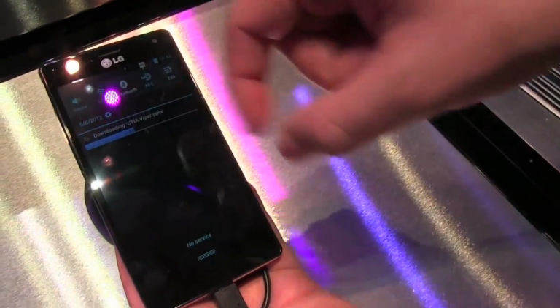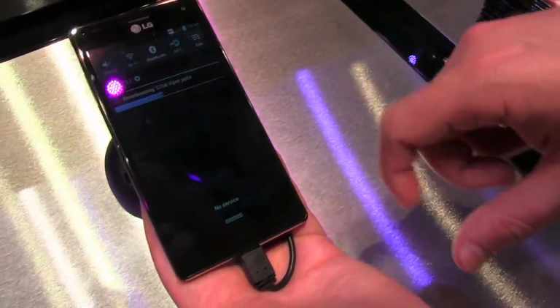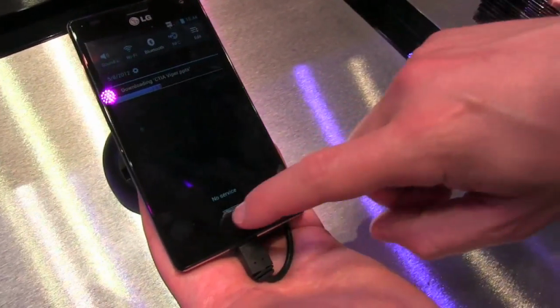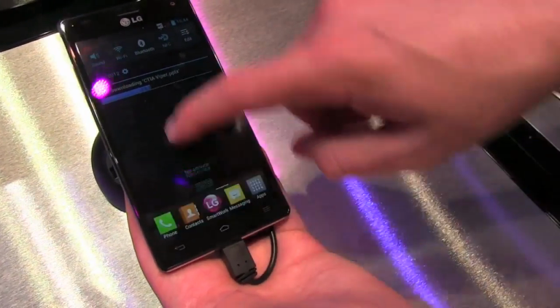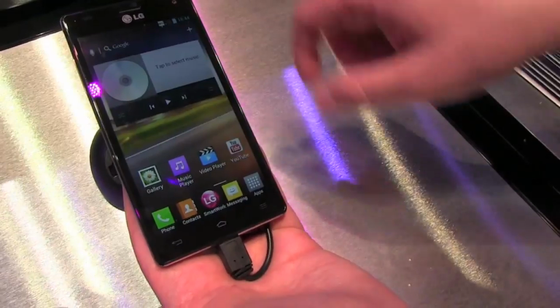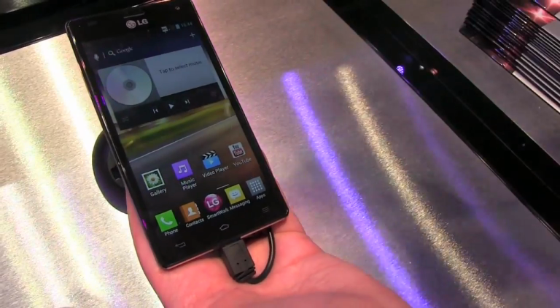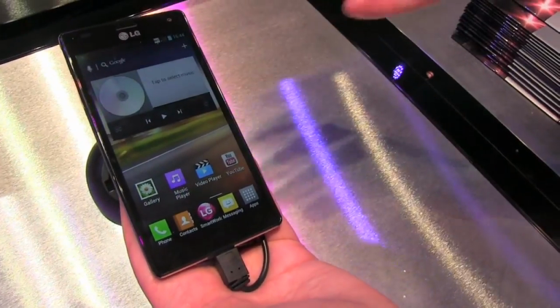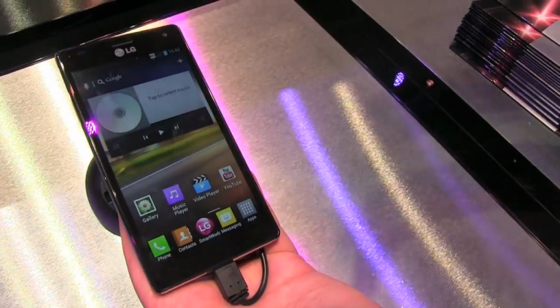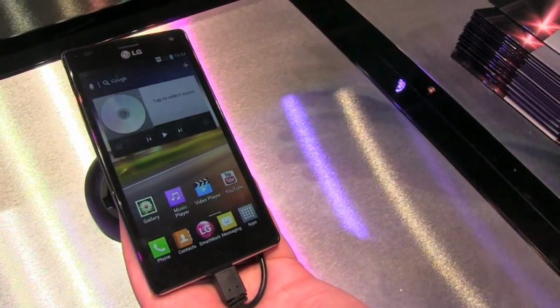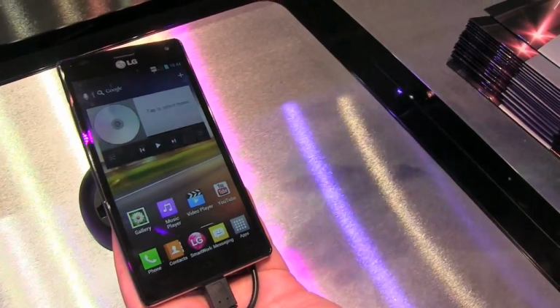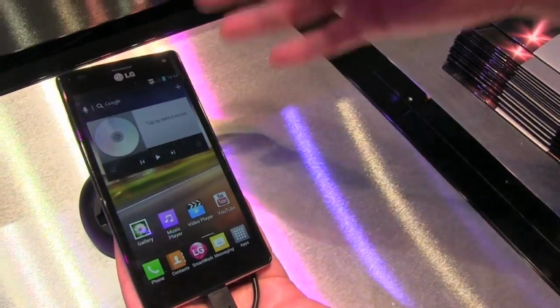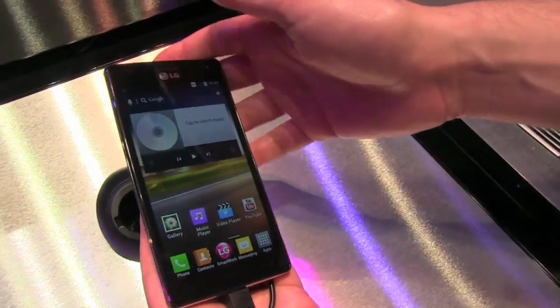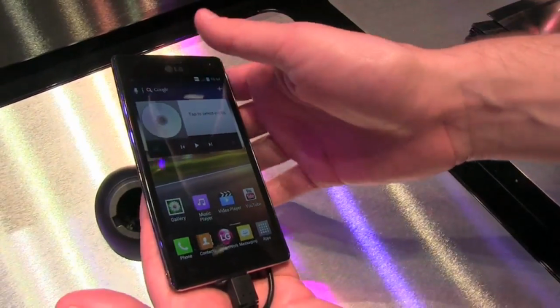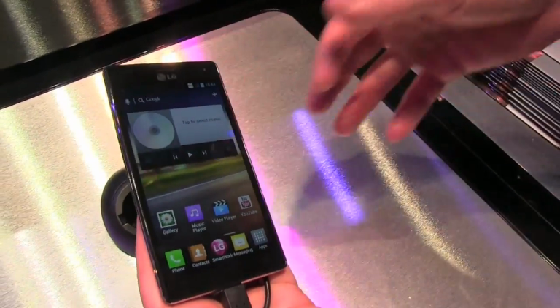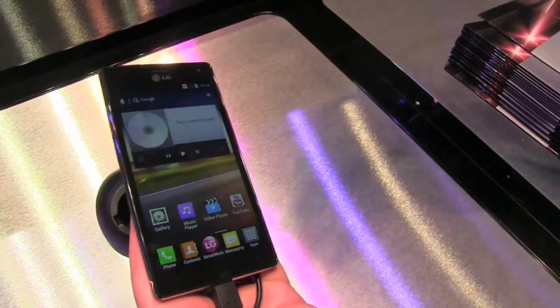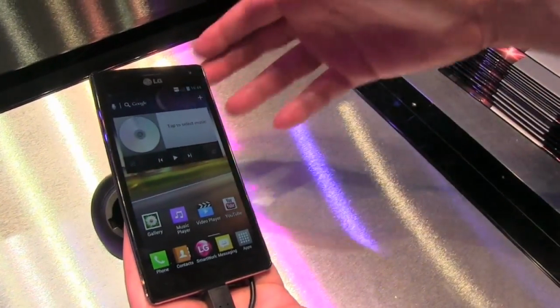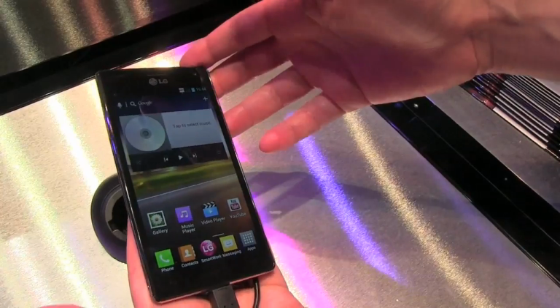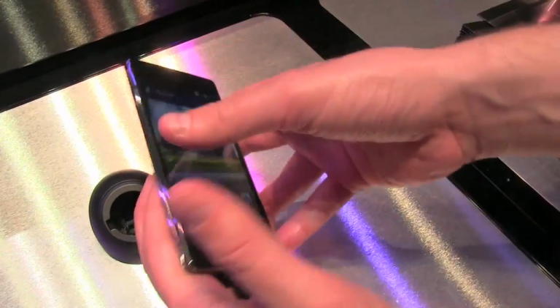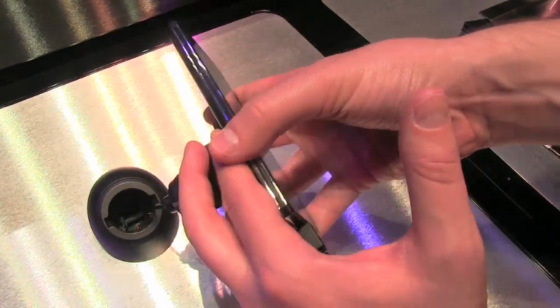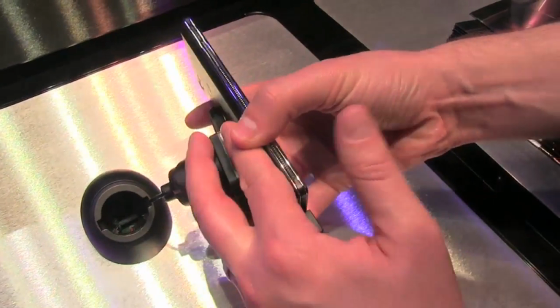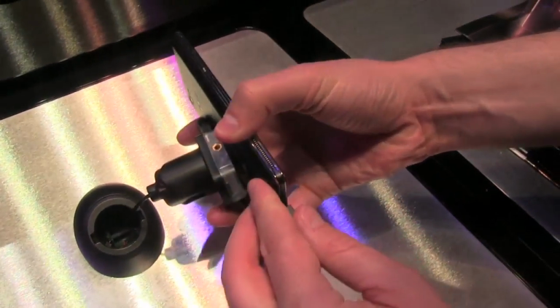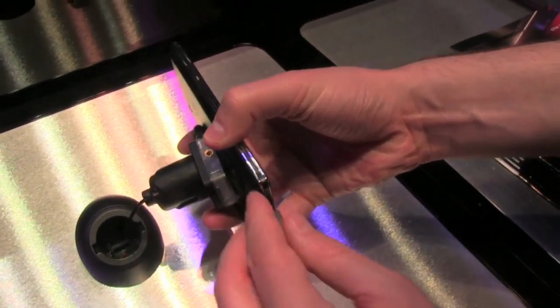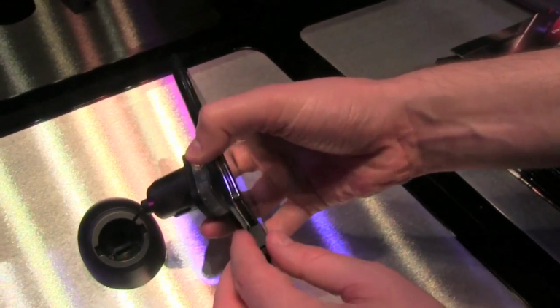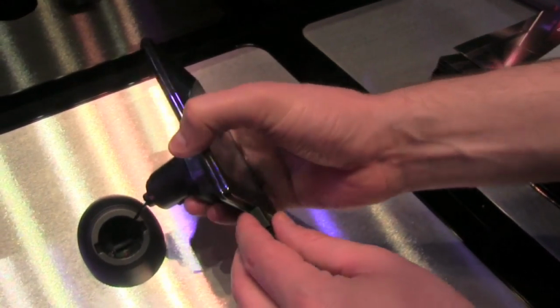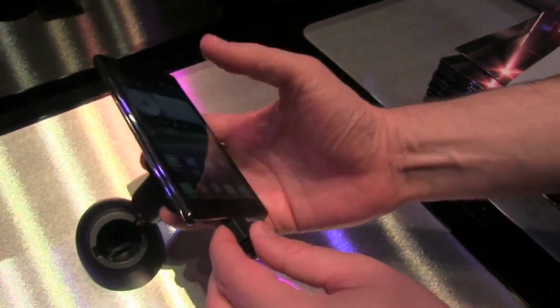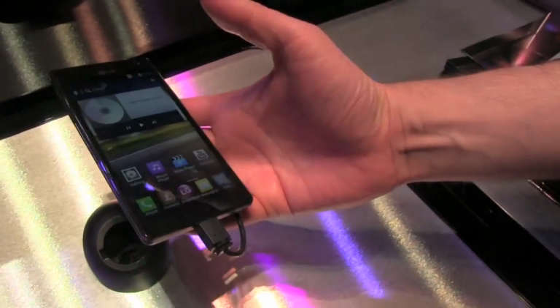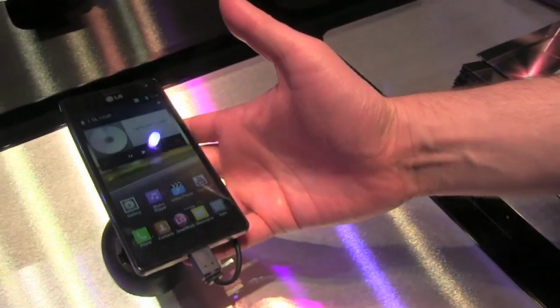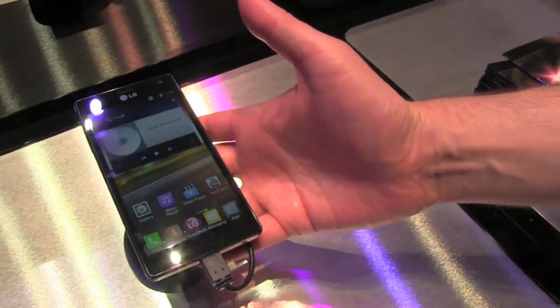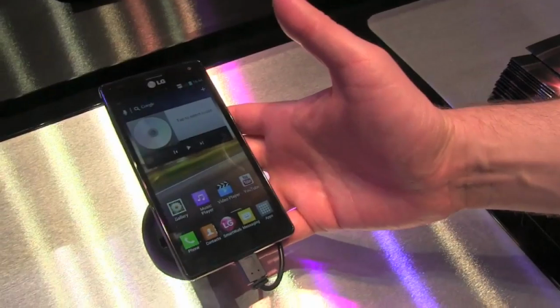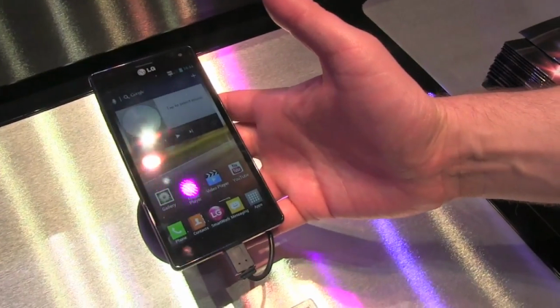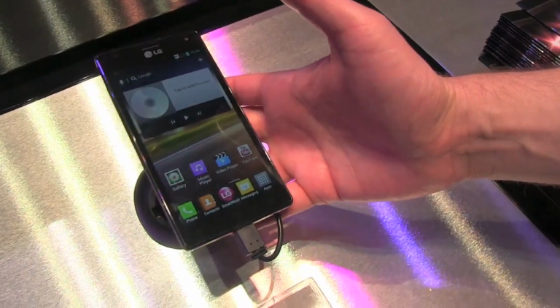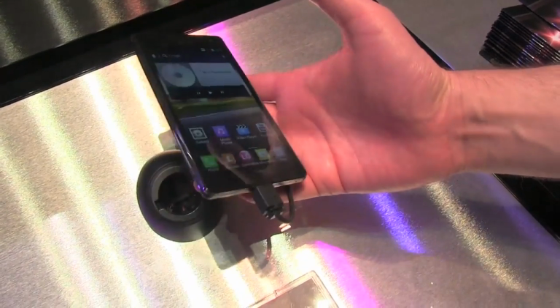Of course, you can see NFC here as well. This is a world phone right now with no carrier announcements, but hopefully we'll see some variant make it to U.S. shores. I'm John Rettinger from Technobuffalo with a first look at the LG Optimus 4X HD — see you guys in the next video. Bye-bye.